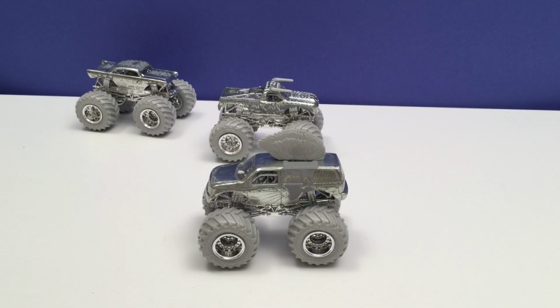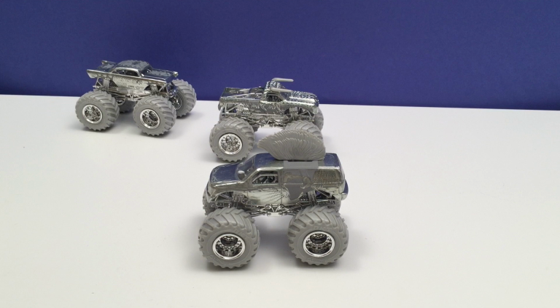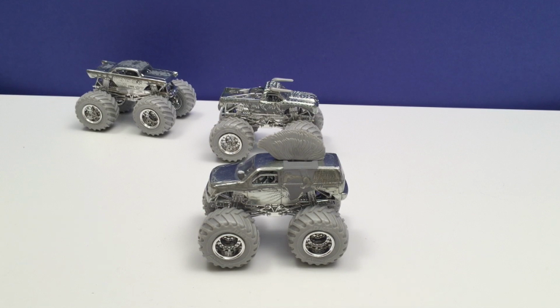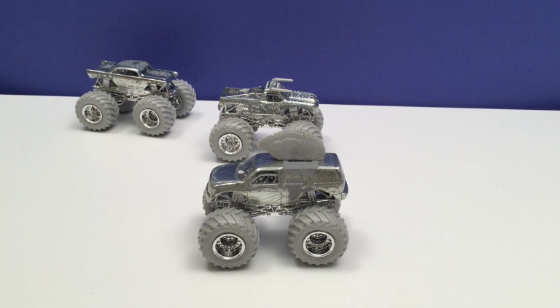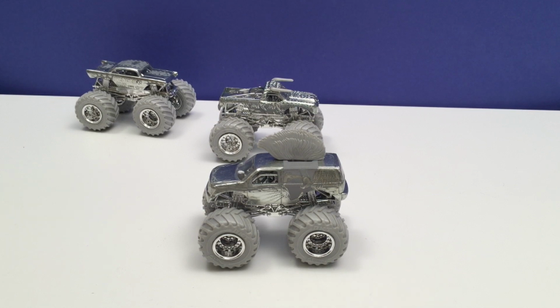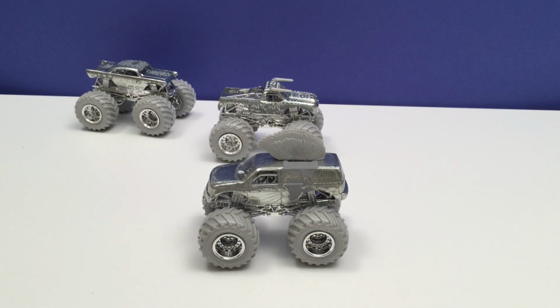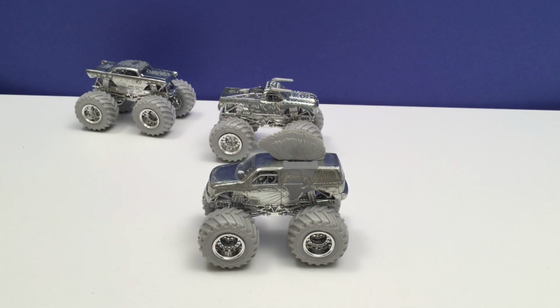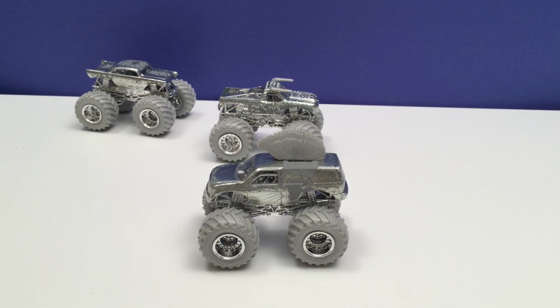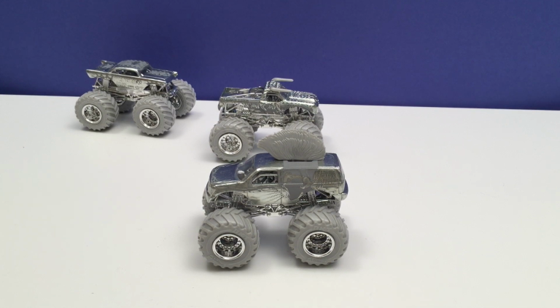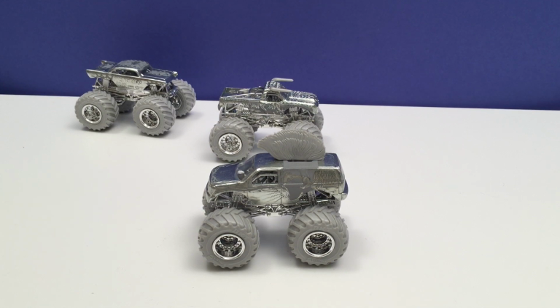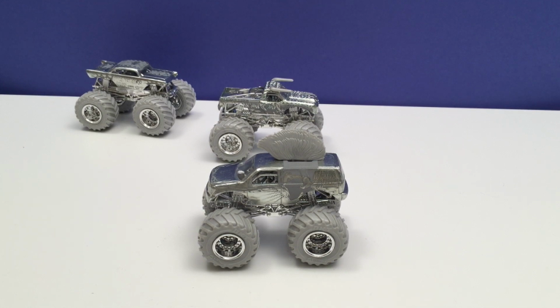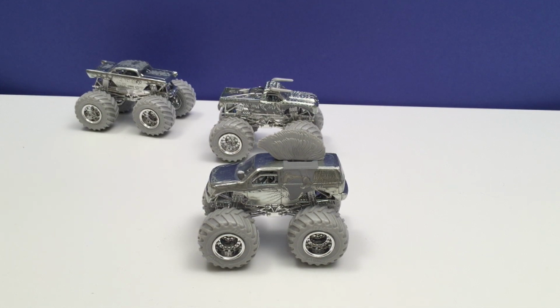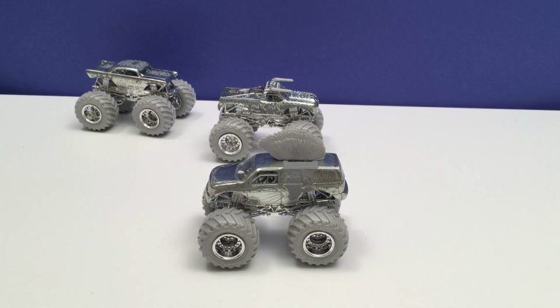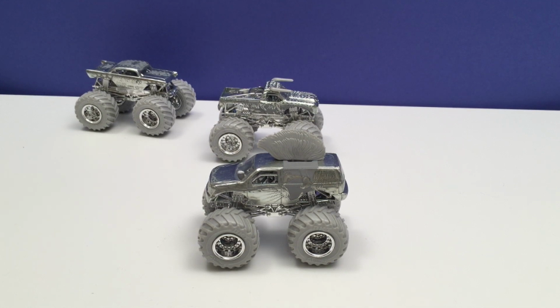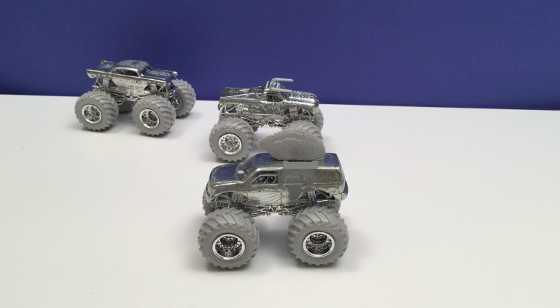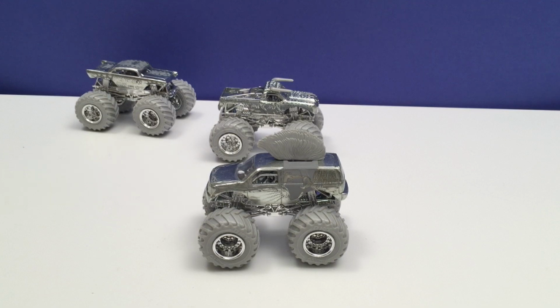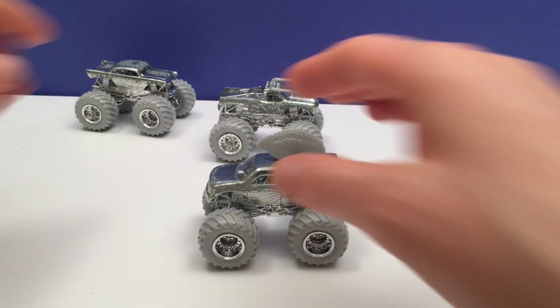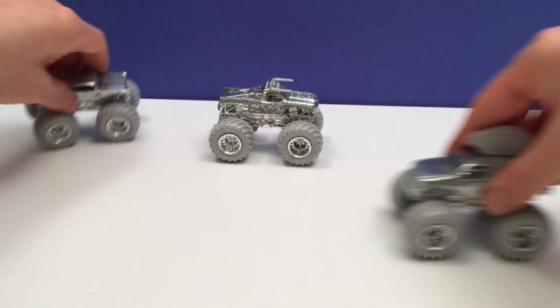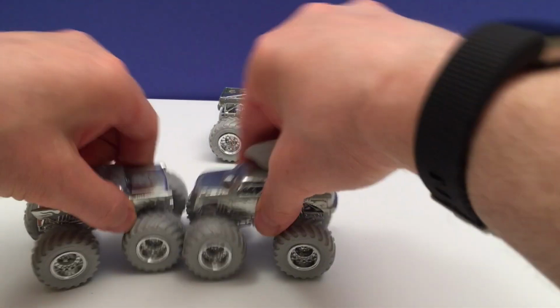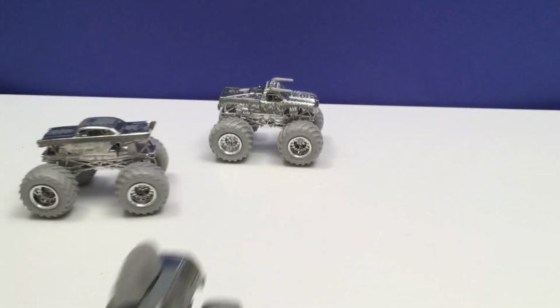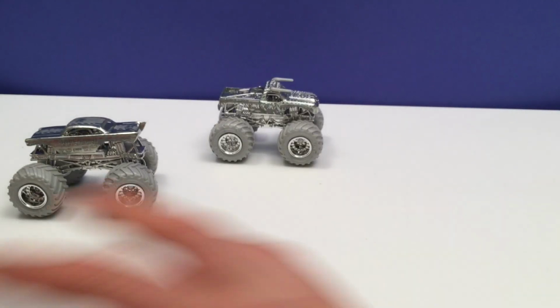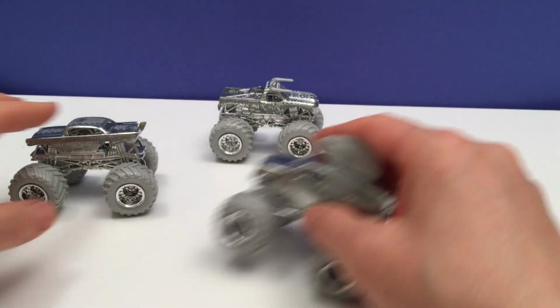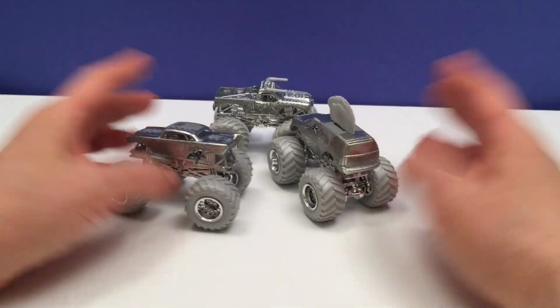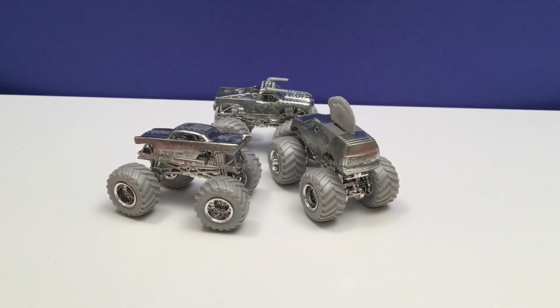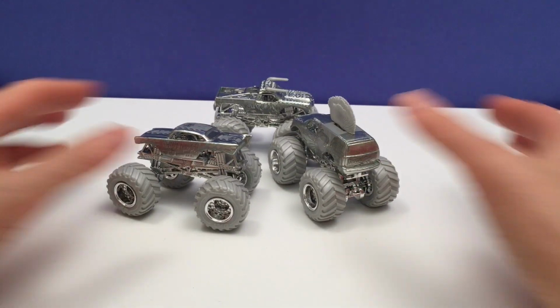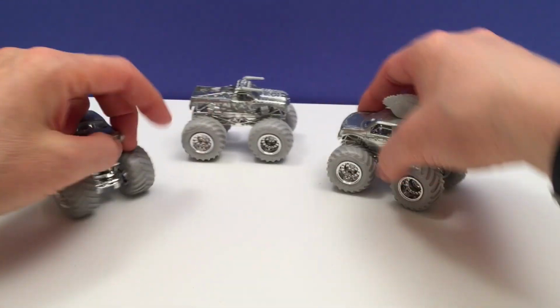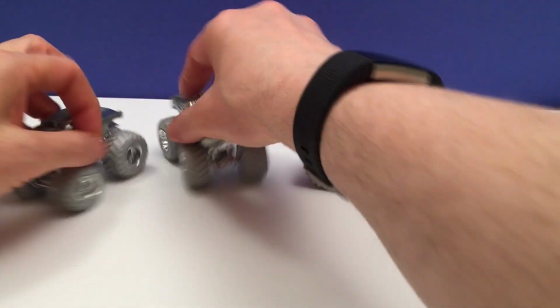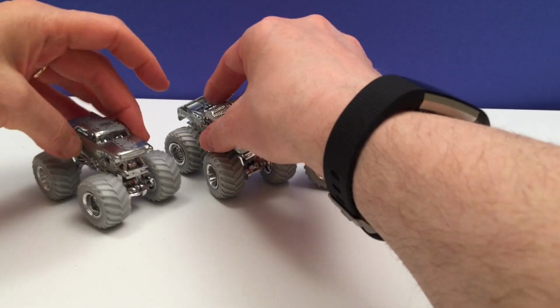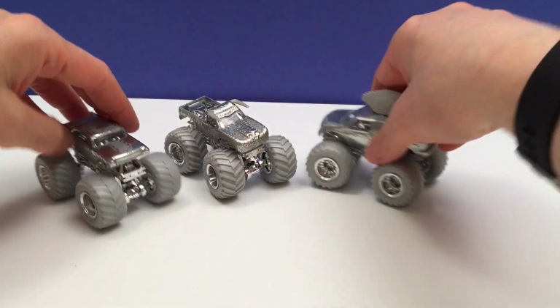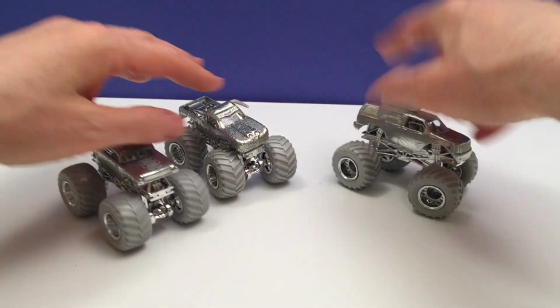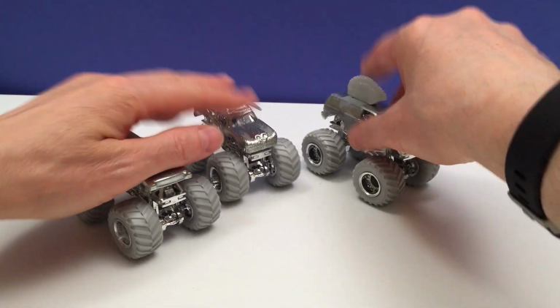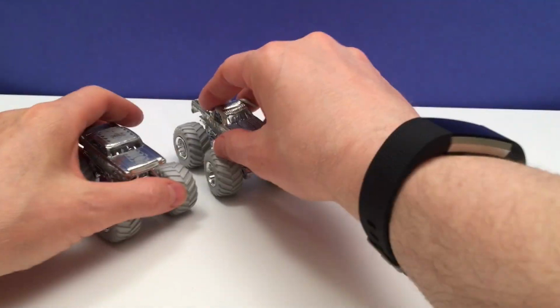Look at that. I've never done that twice. Maybe it's because of their silverness — is that a word? Silverness? I don't know. Pretty cool though. Three times. Wow. What awesome trucks. They're pretty cool.